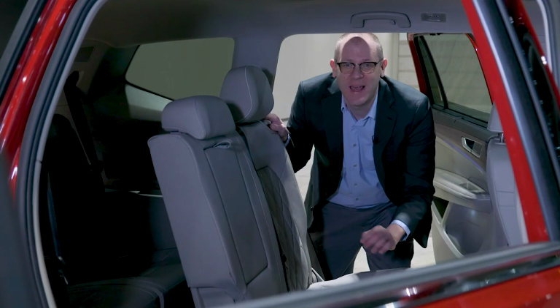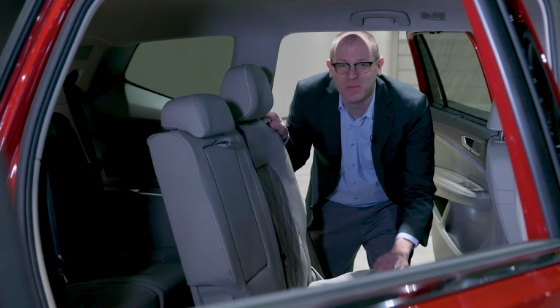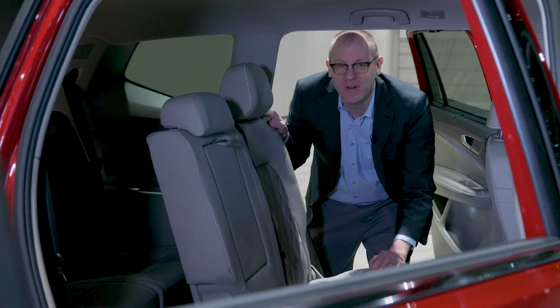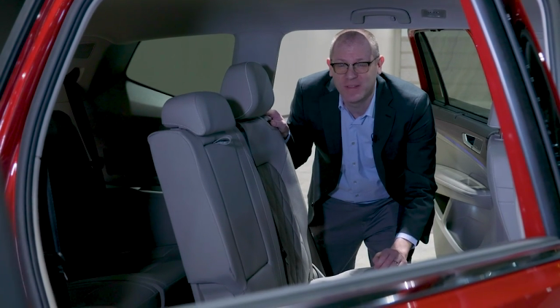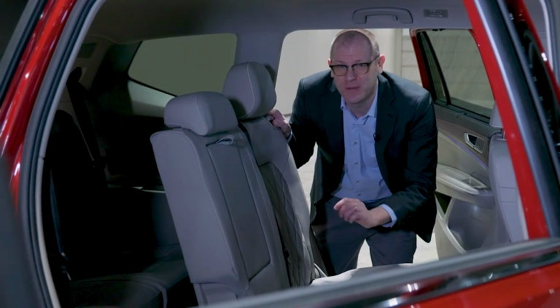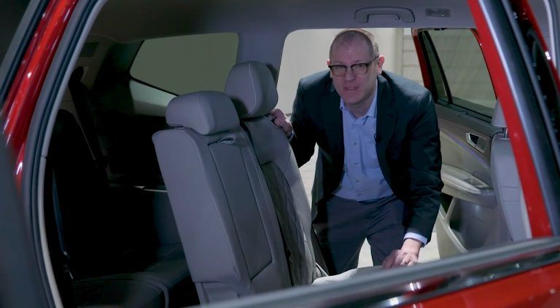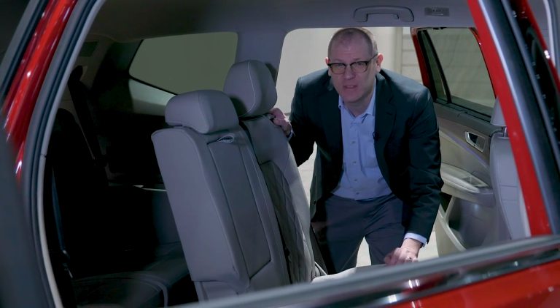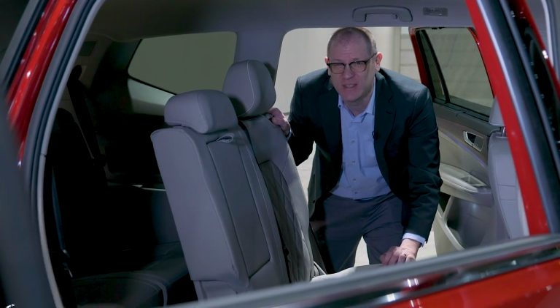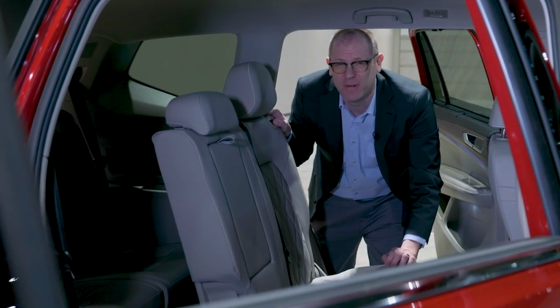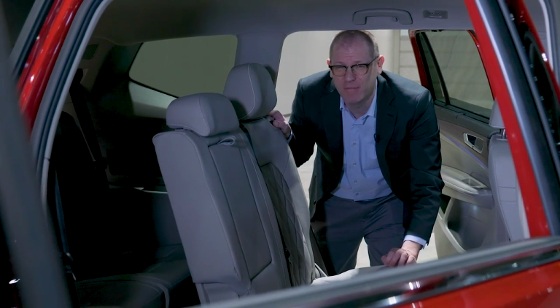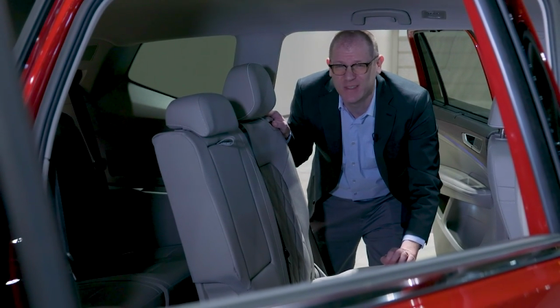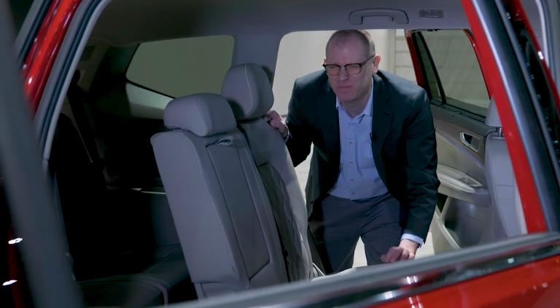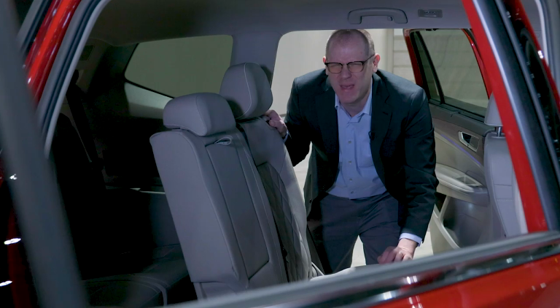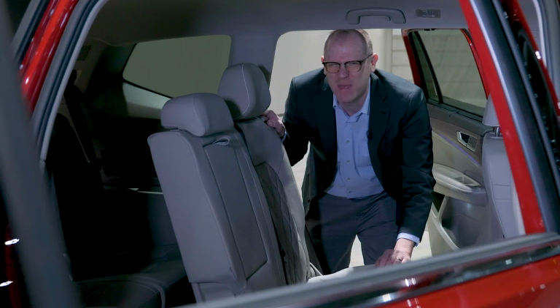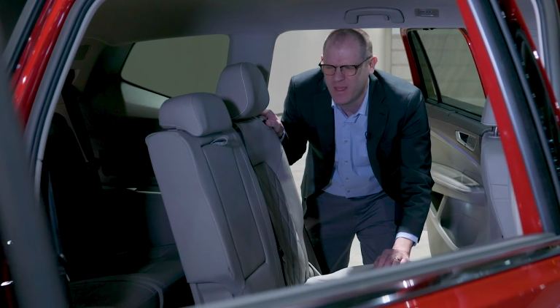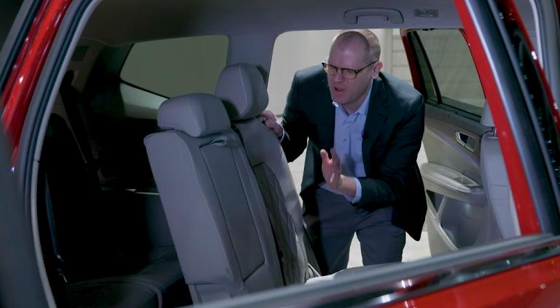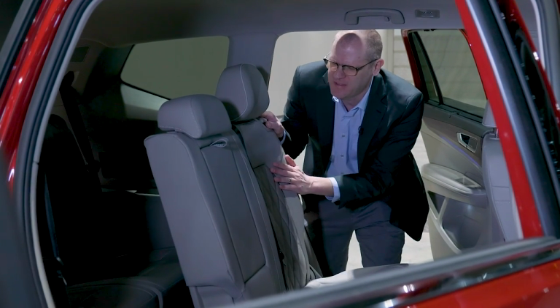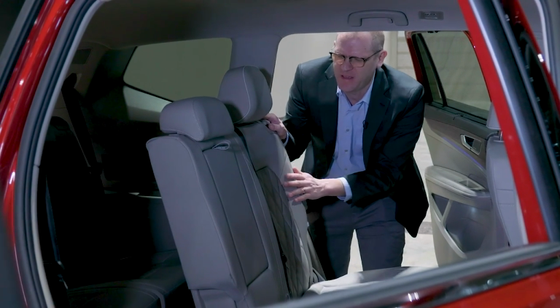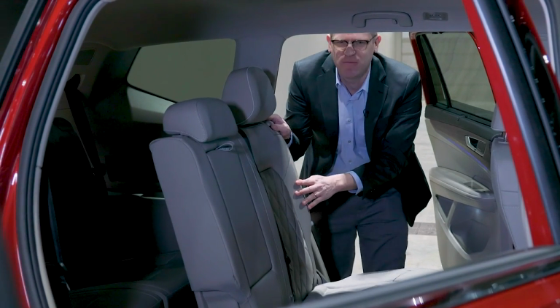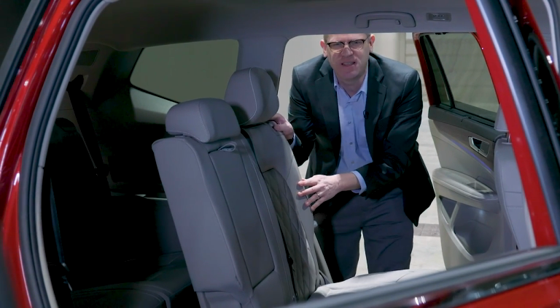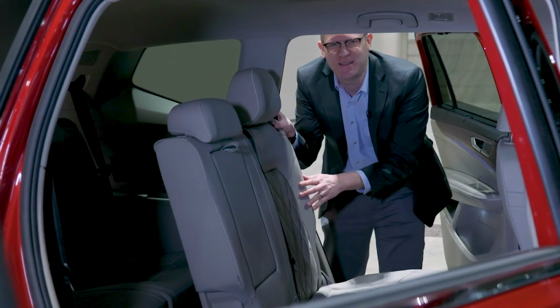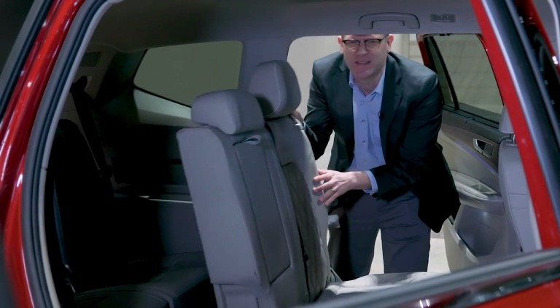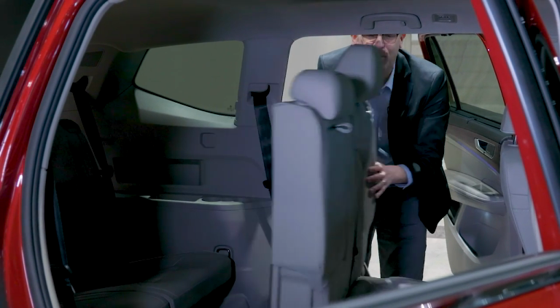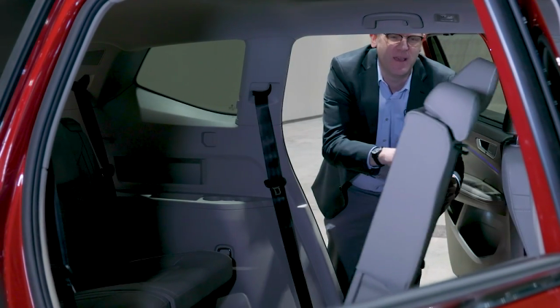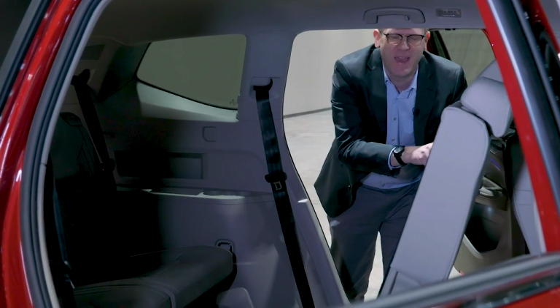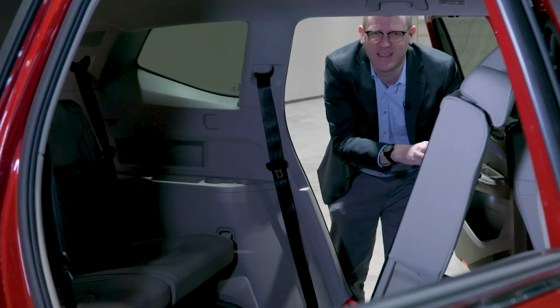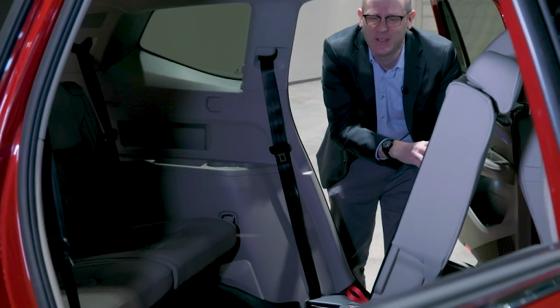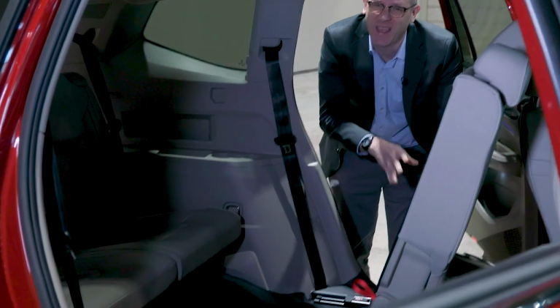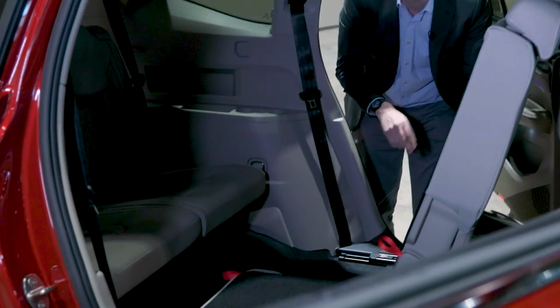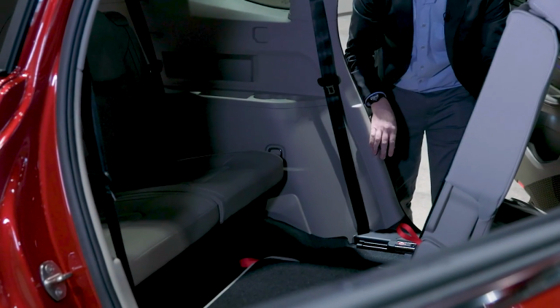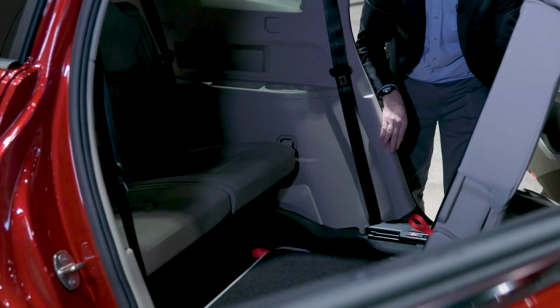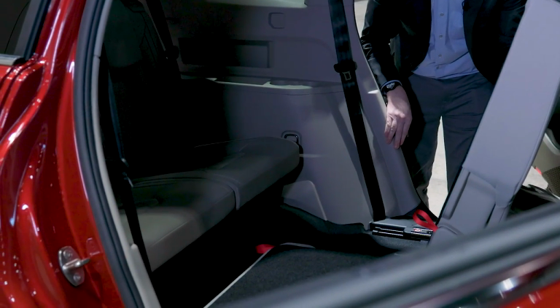As before, the Atlas's third-row seats are spacious enough for average-size adults, but maybe not for someone my size. Regardless, the second-row seats that tilt and slide forward make access easier, even if a car seat were installed.